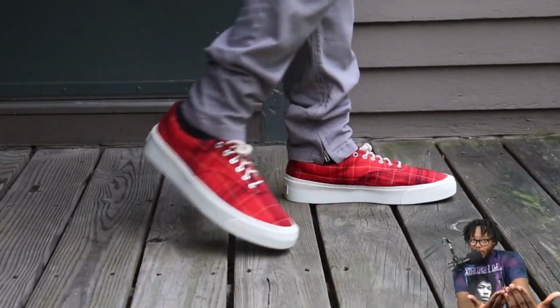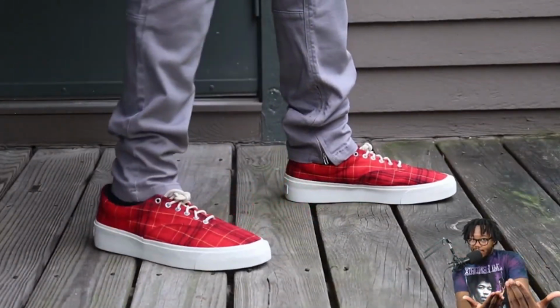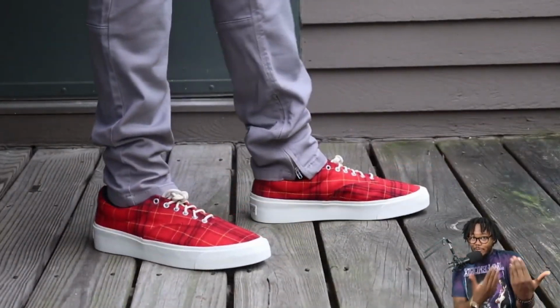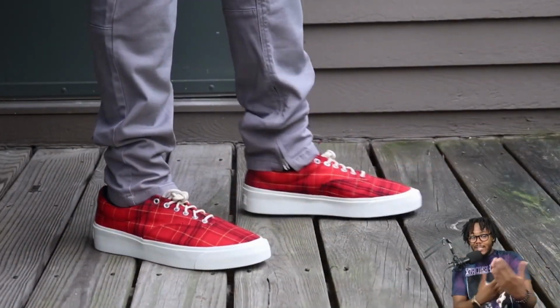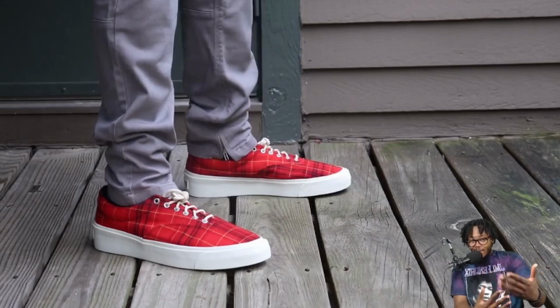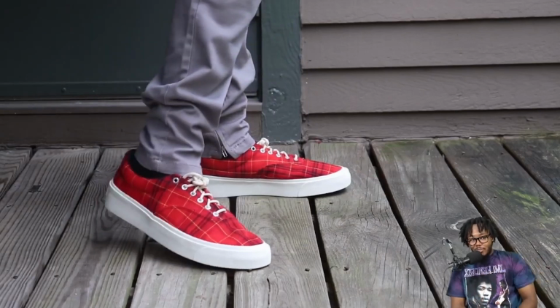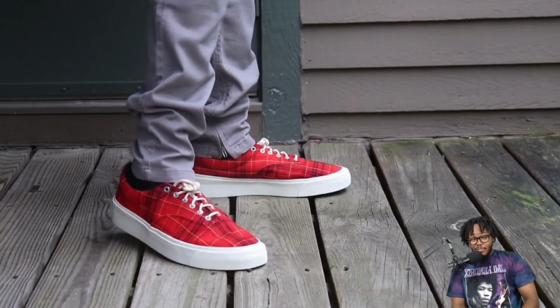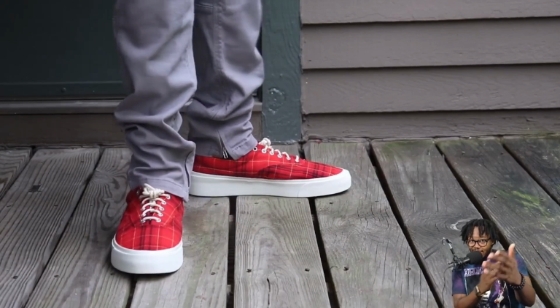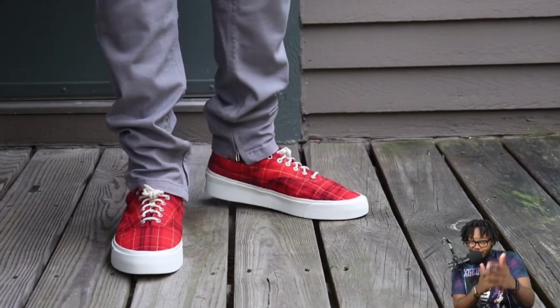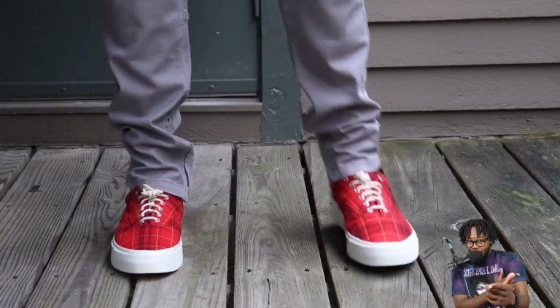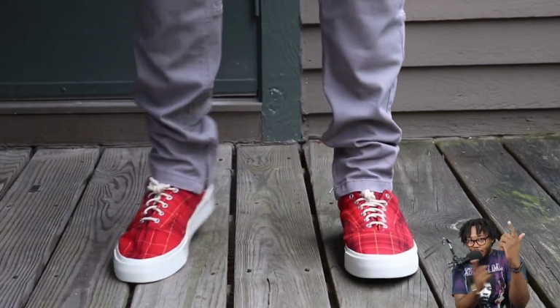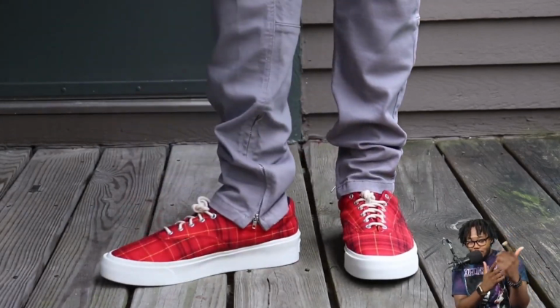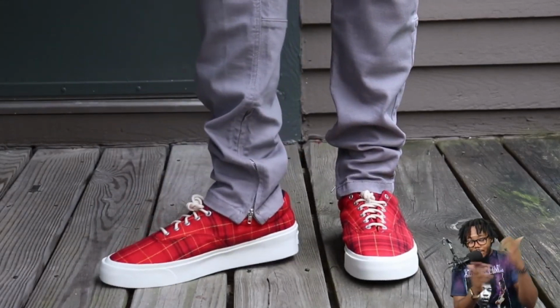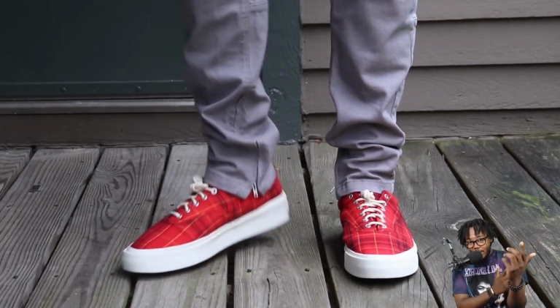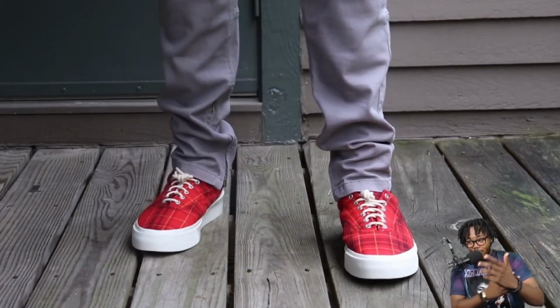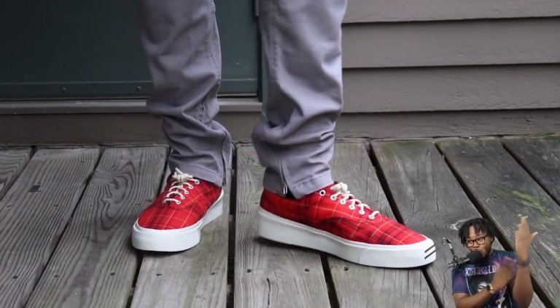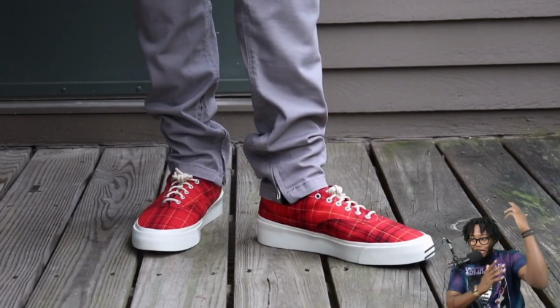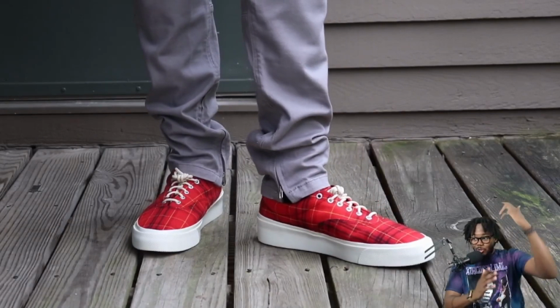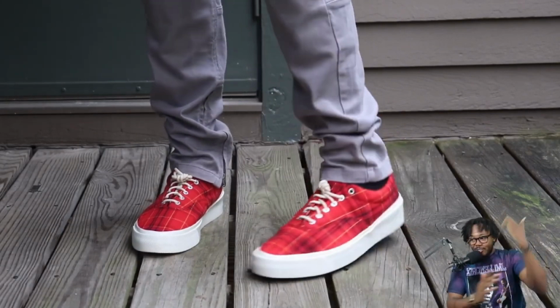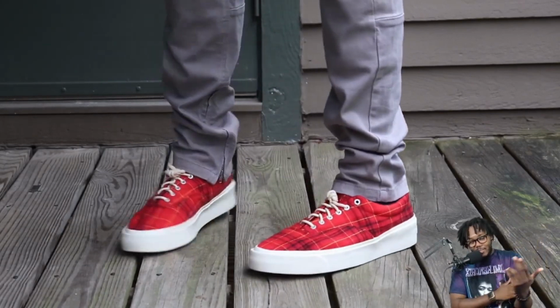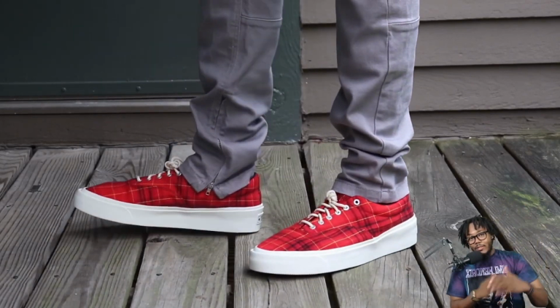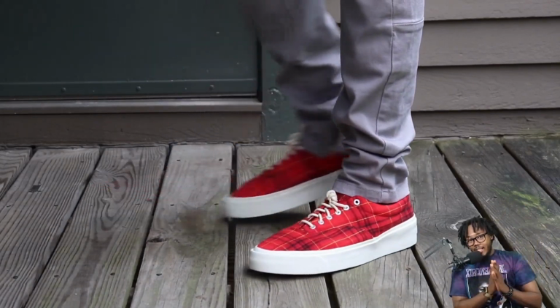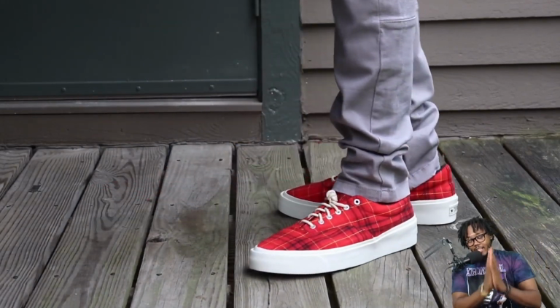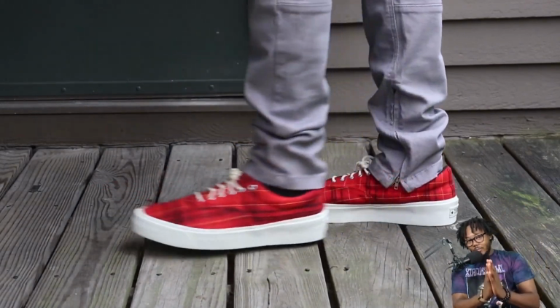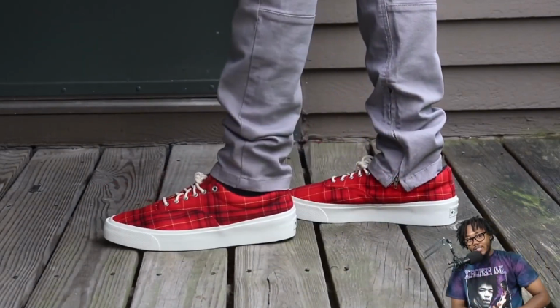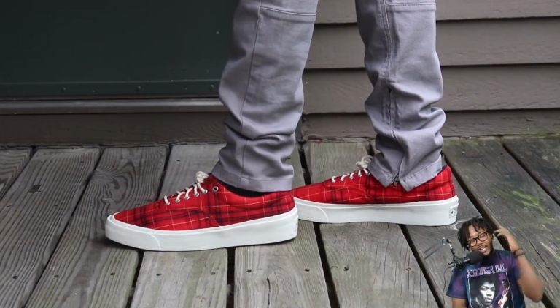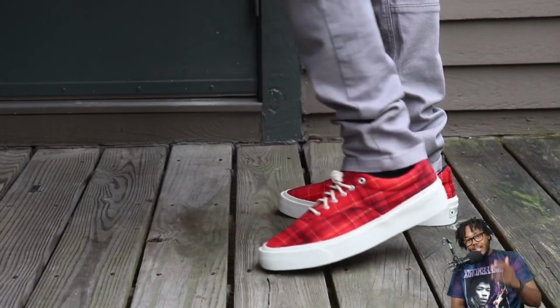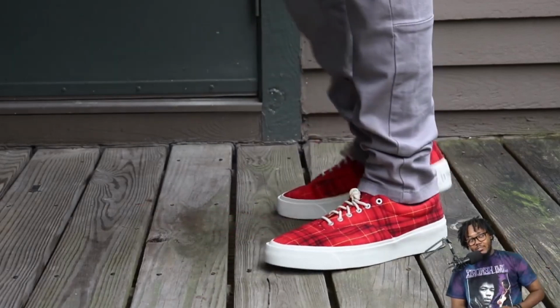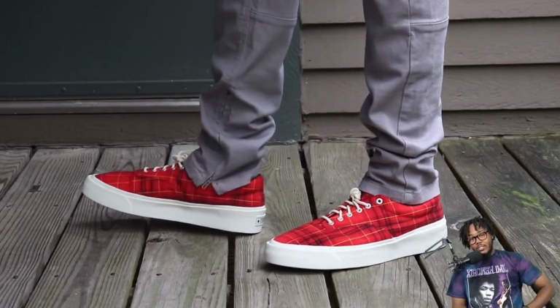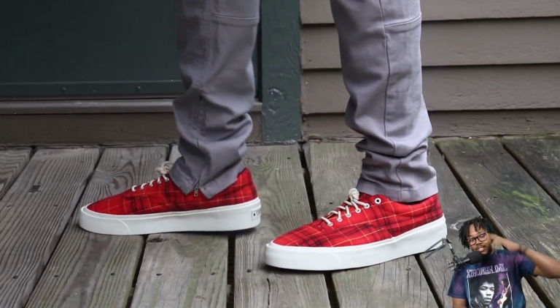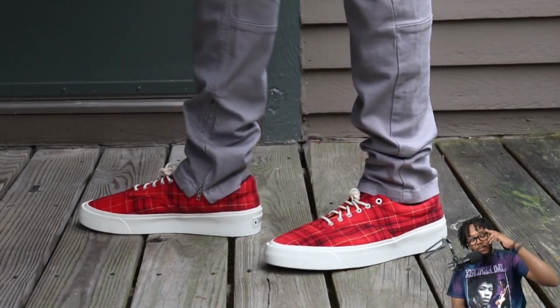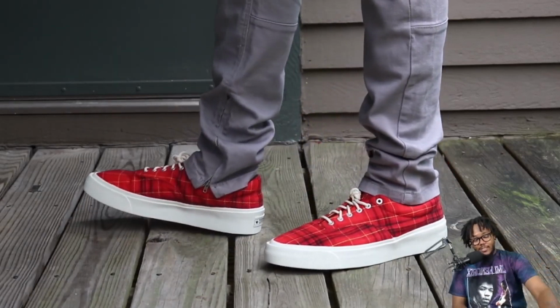That's my part of the review done. Go ahead and enjoy the on-feet portion — hit that thumbs up and like button, make sure you subscribe and come back for more videos. We got bangers dropping. I love y'all, thank y'all so much for watching, and I'll see y'all in the next review. Y'all be easy, peace.